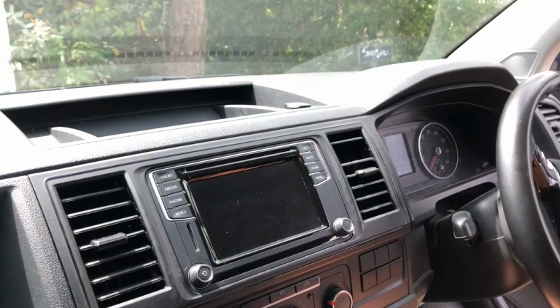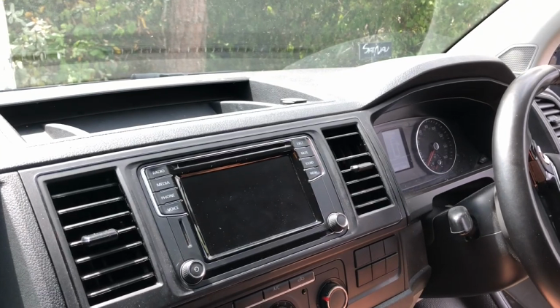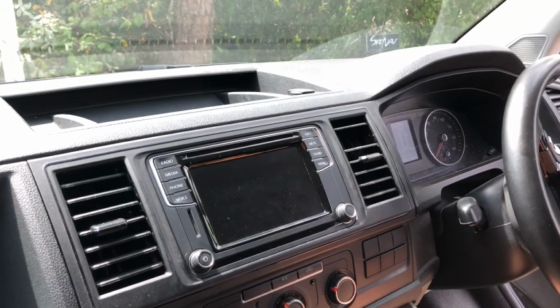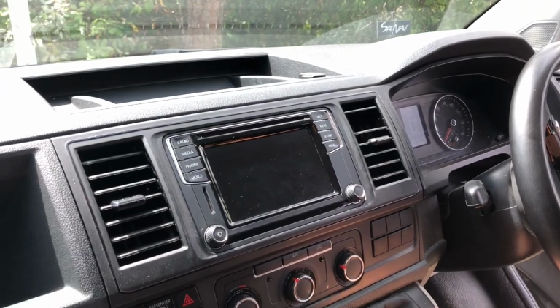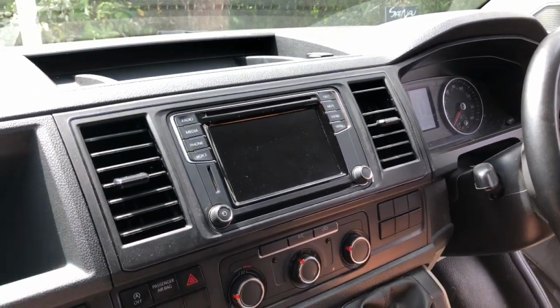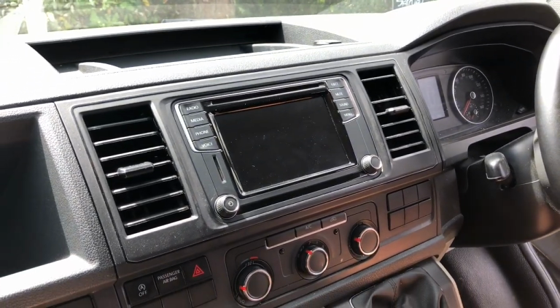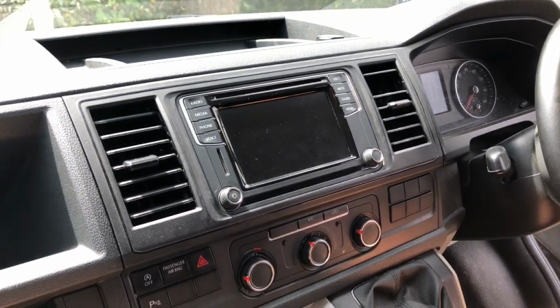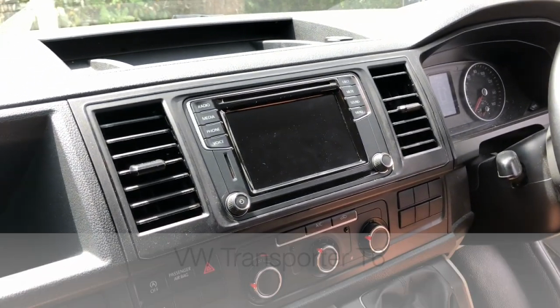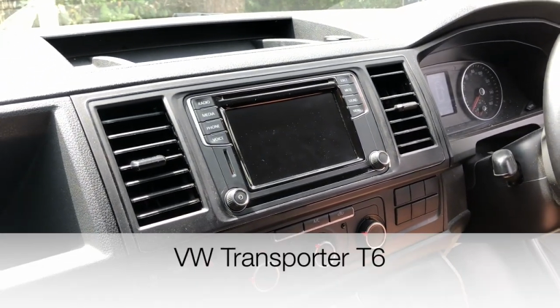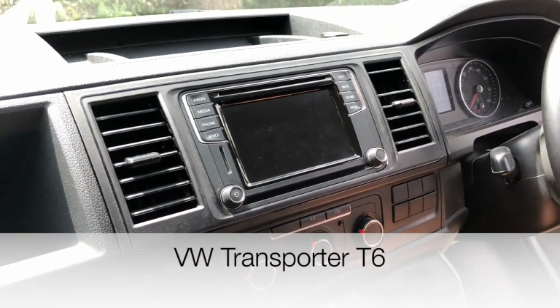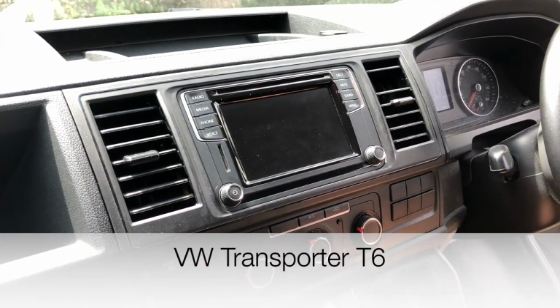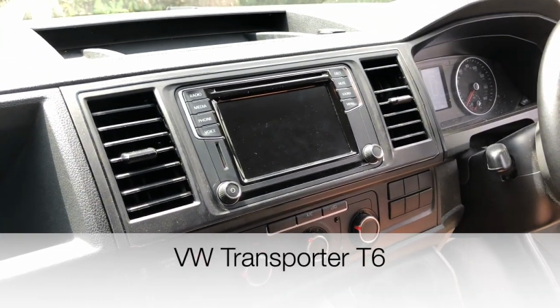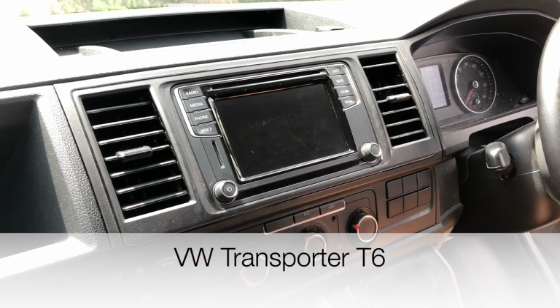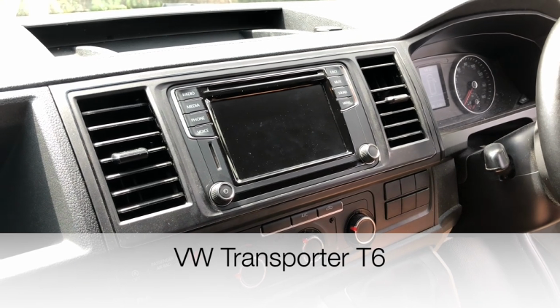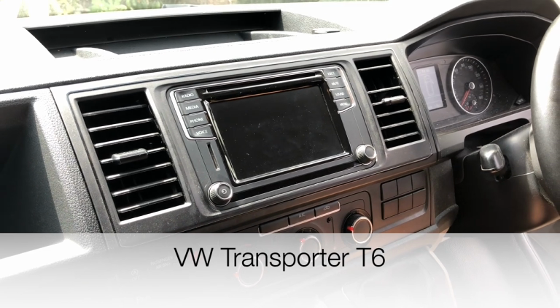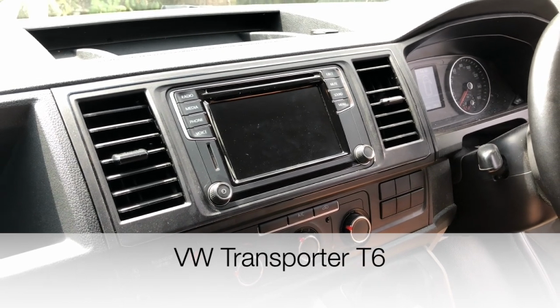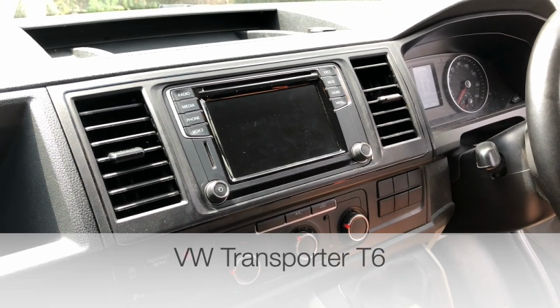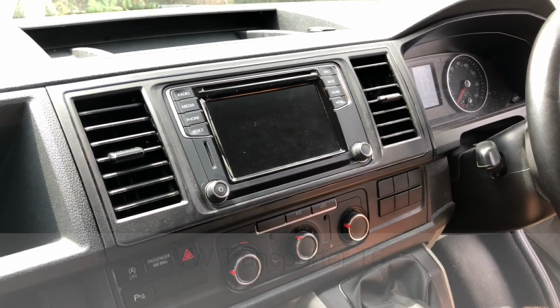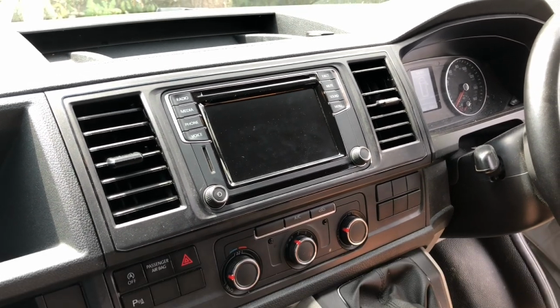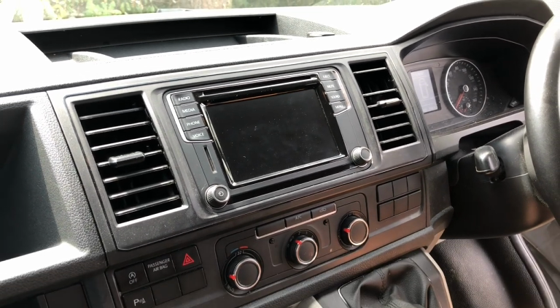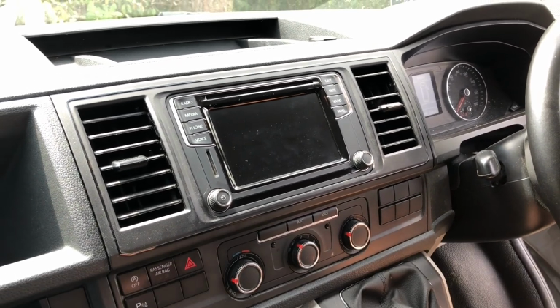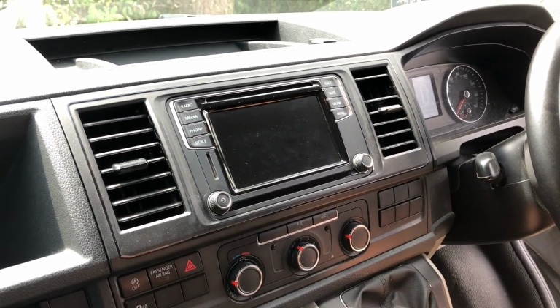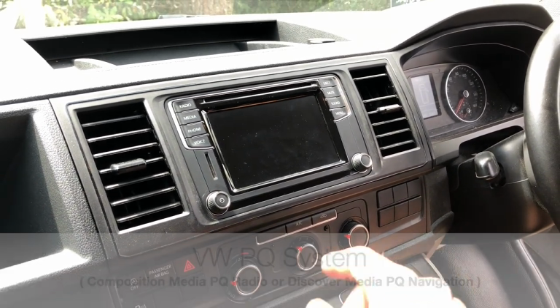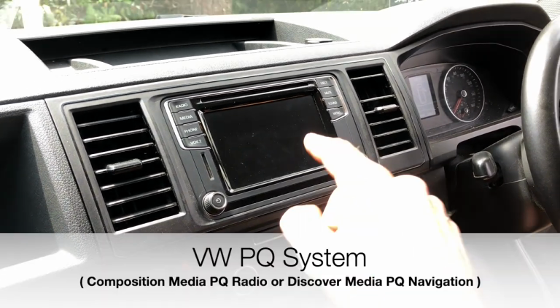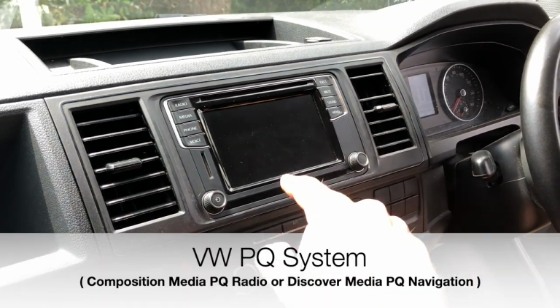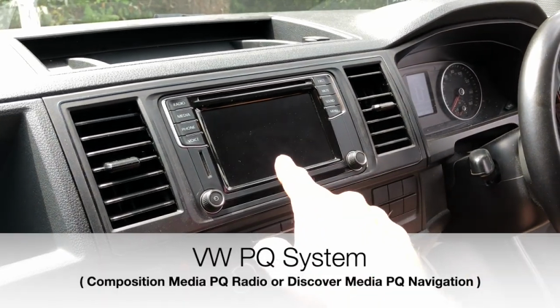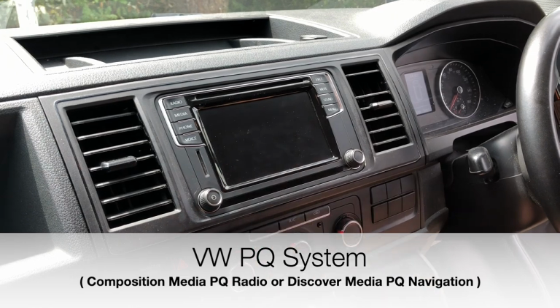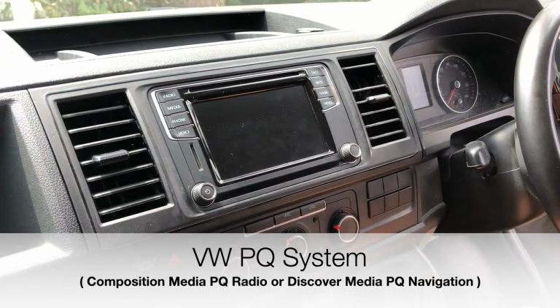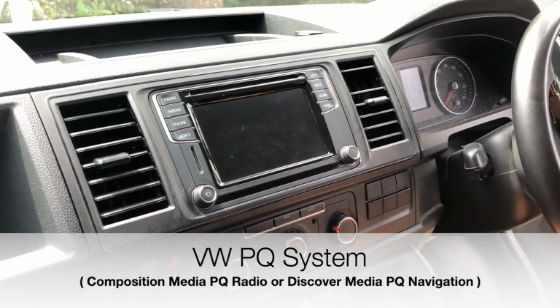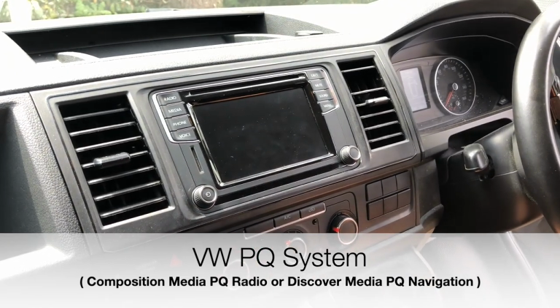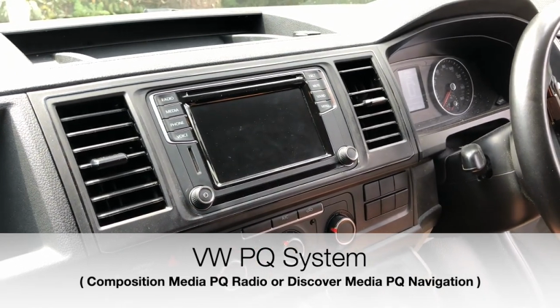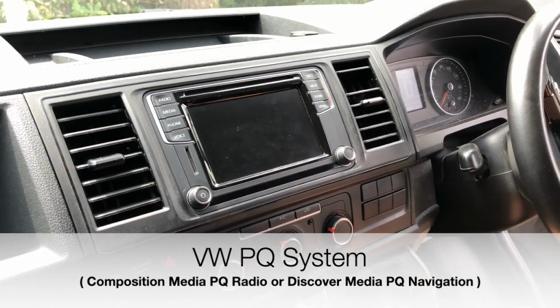Hello and welcome to another SatNav Systems video. Today we are in a Volkswagen Transporter T6 and we'll show you a tutorial on how to remove the Volkswagen PQ system. So let's get started.